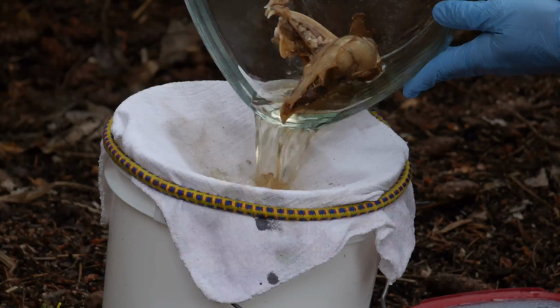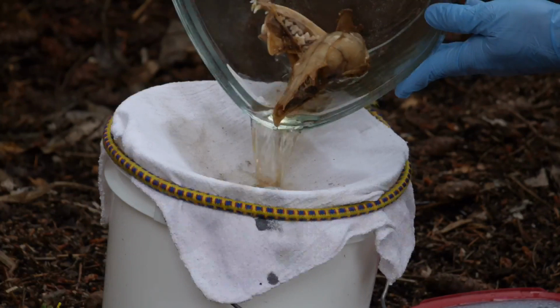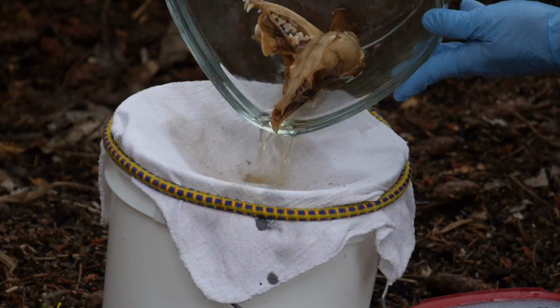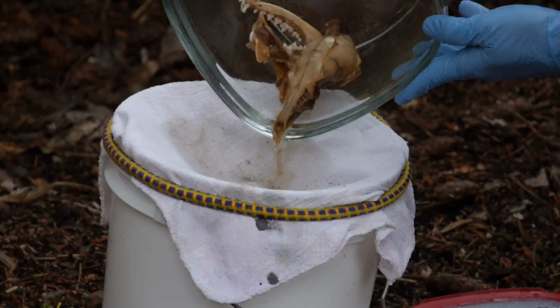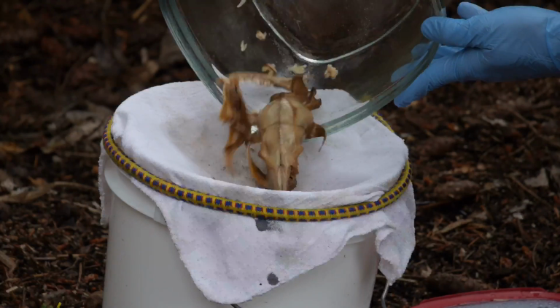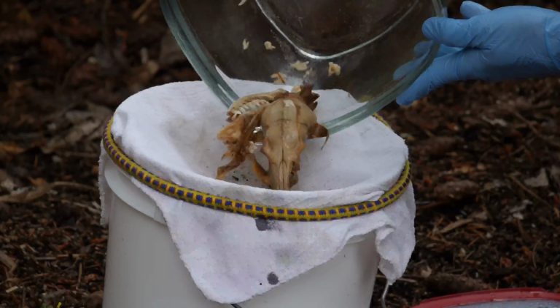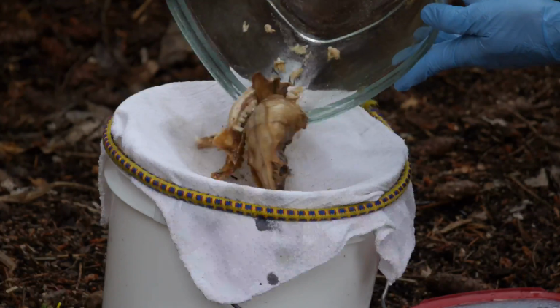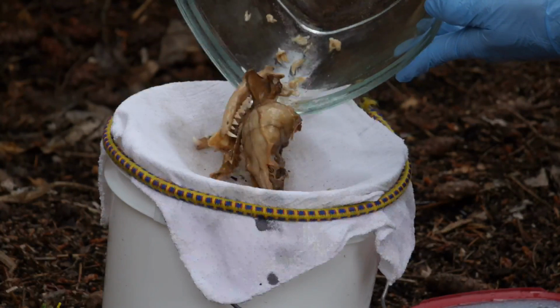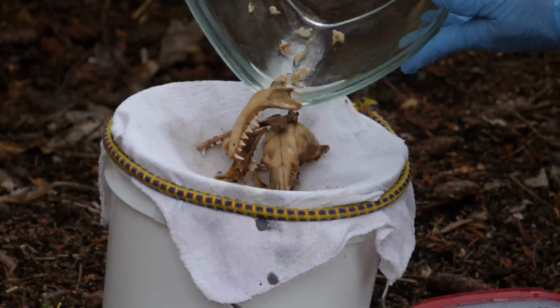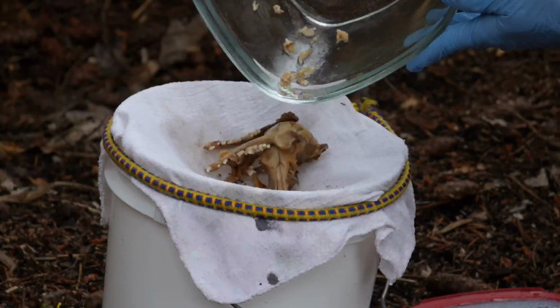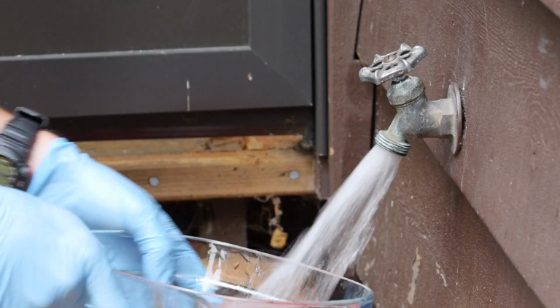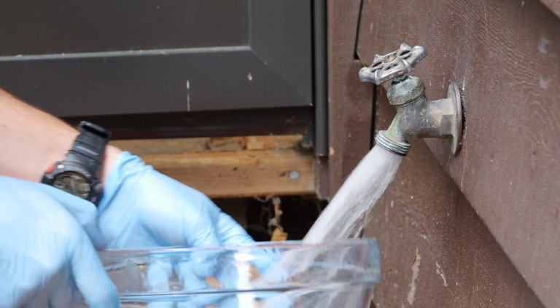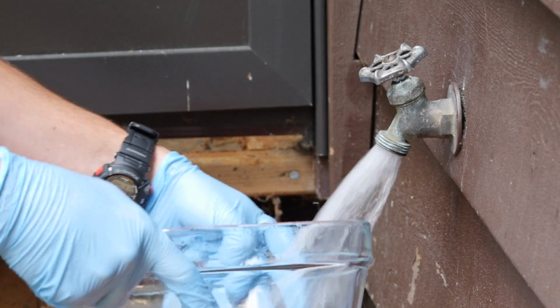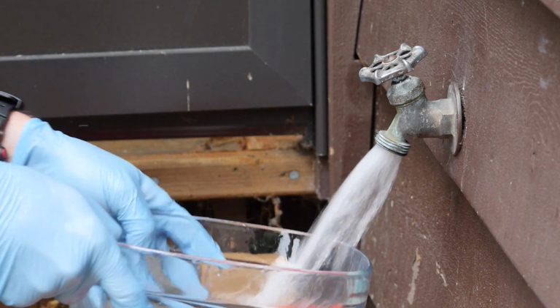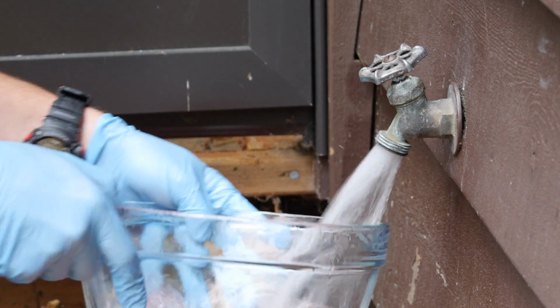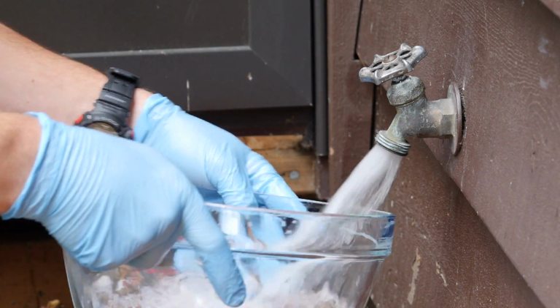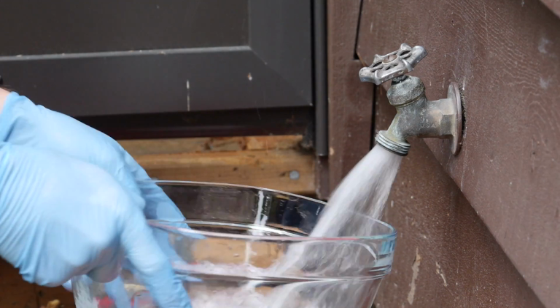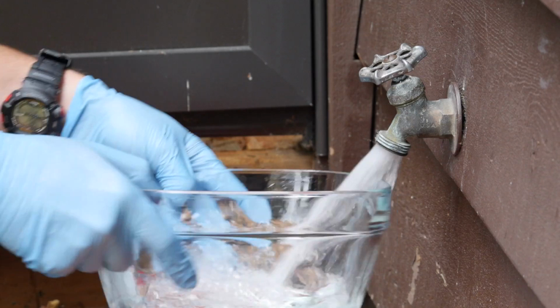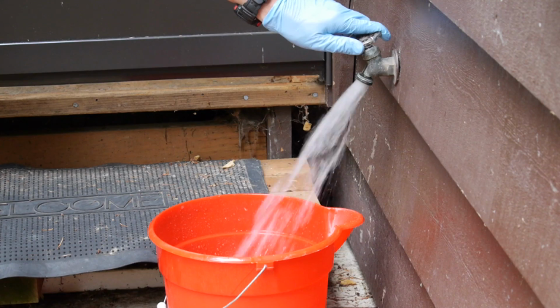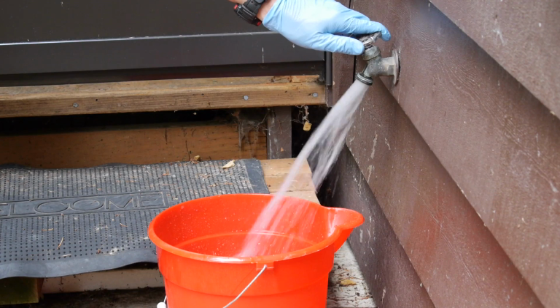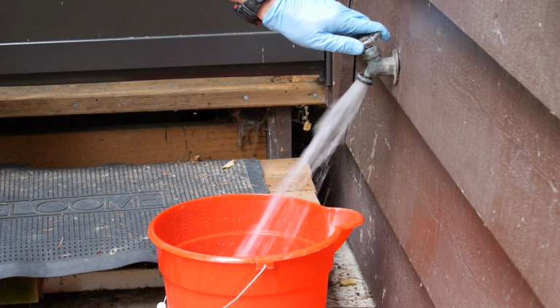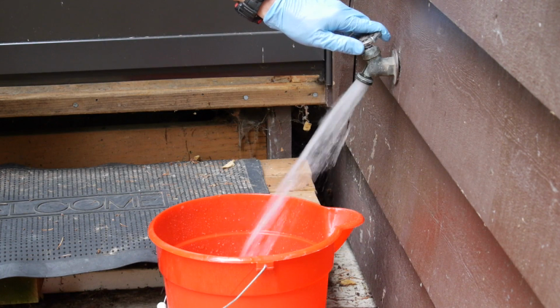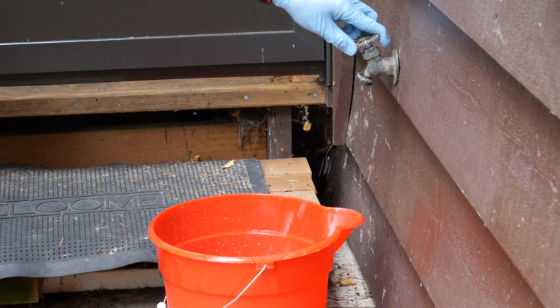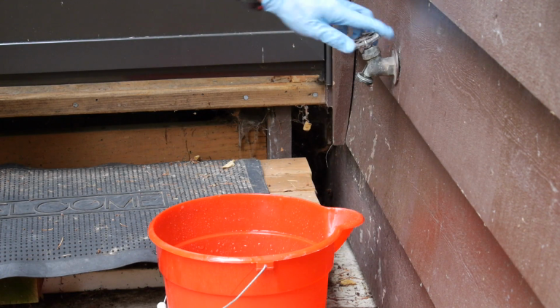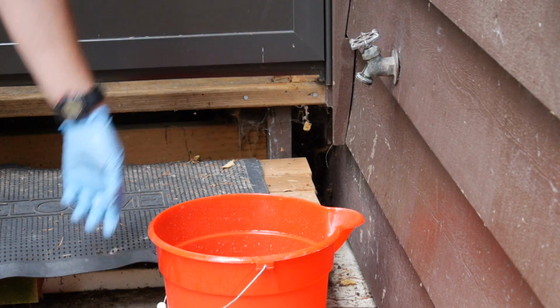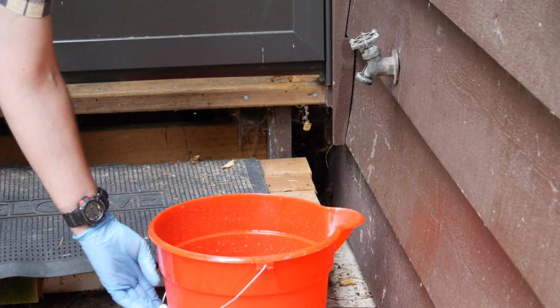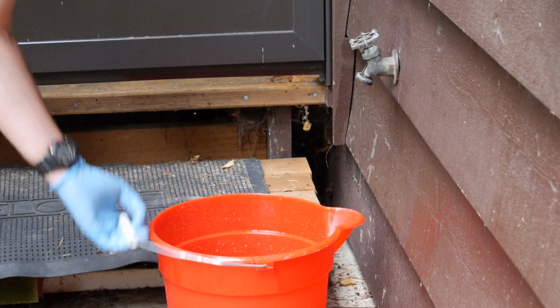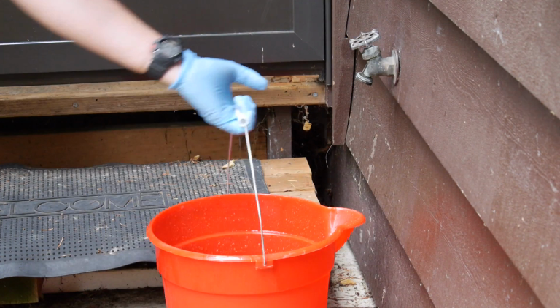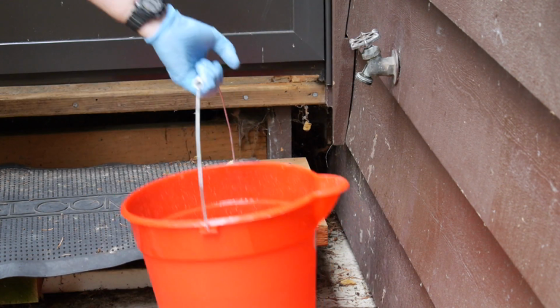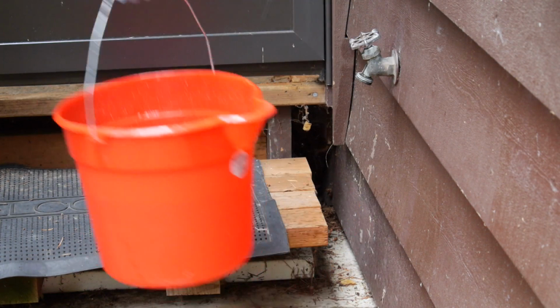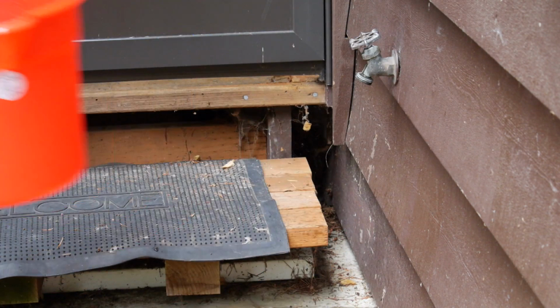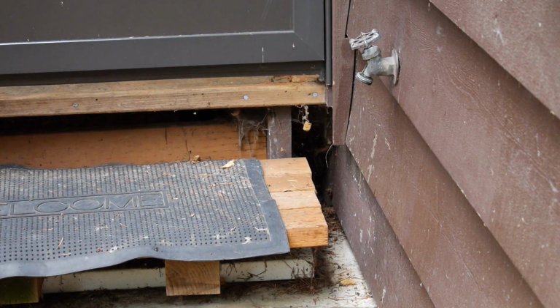Two soaks is it for the degreasing stage, so we can rinse out the soaking bowl. We'll also fill another pail partway with water in which to rinse the skull parts.